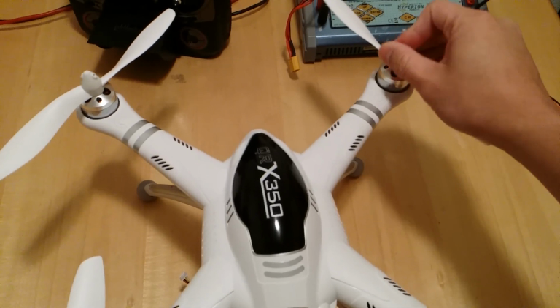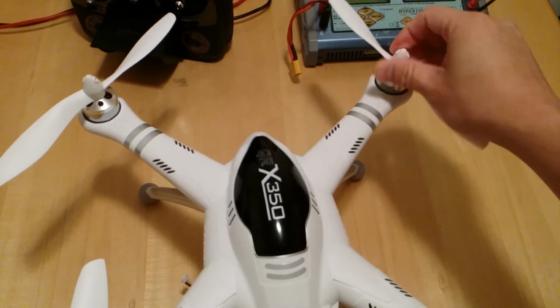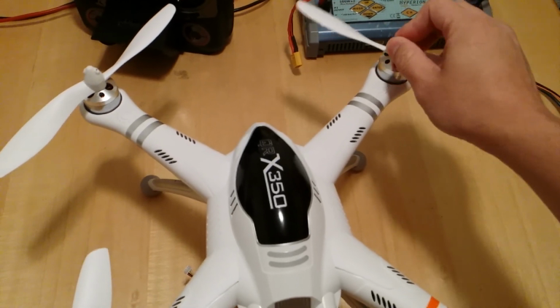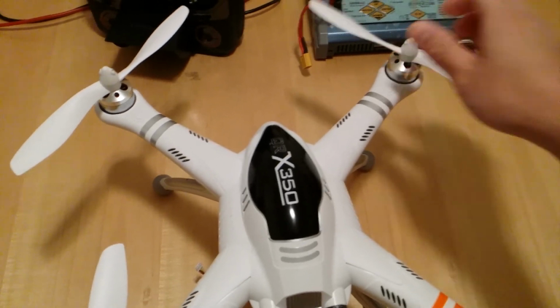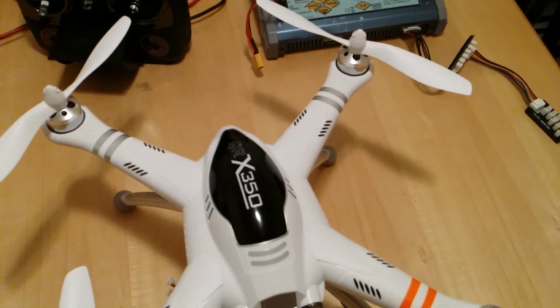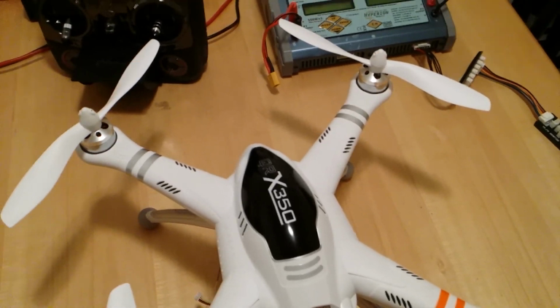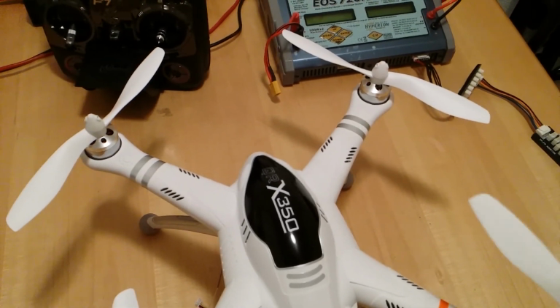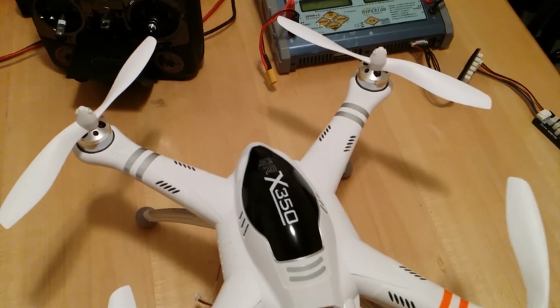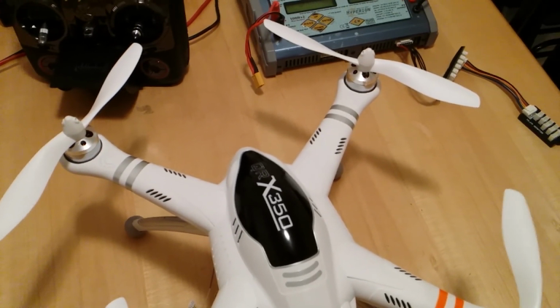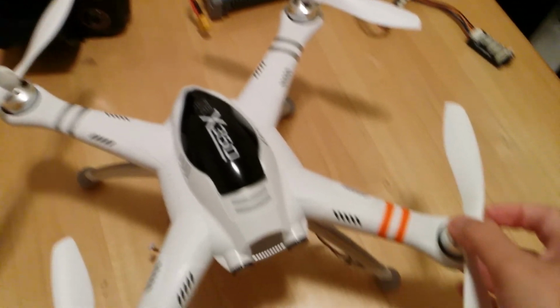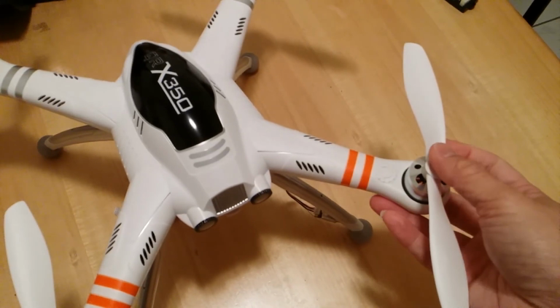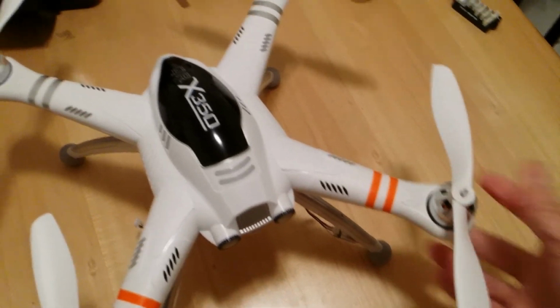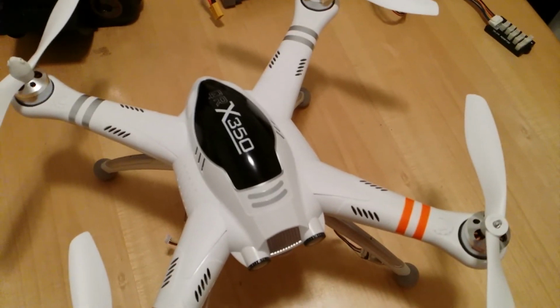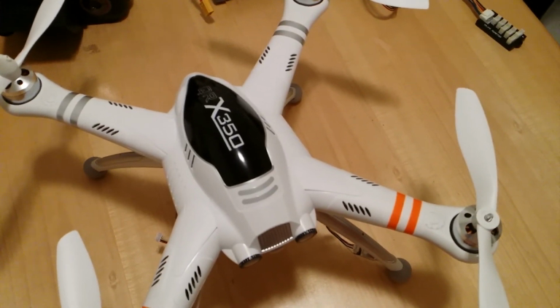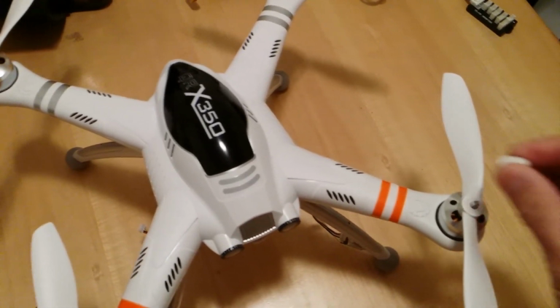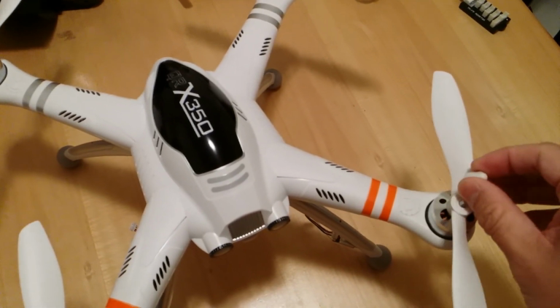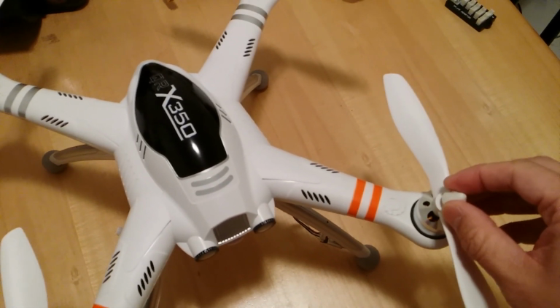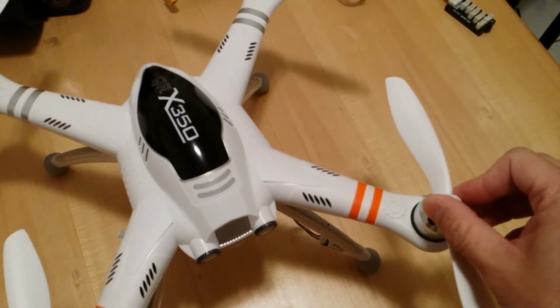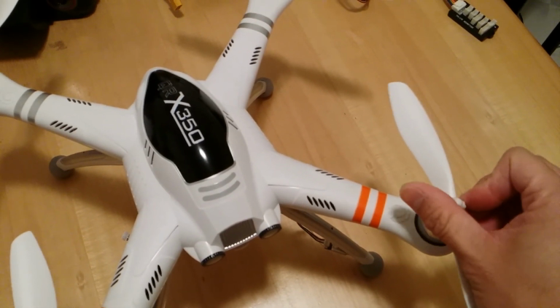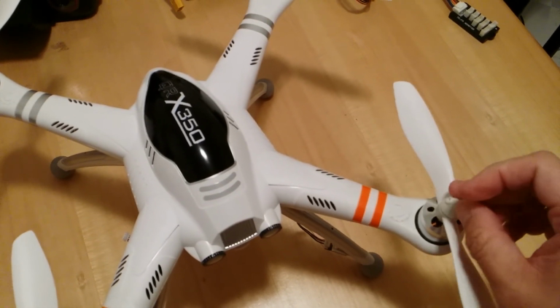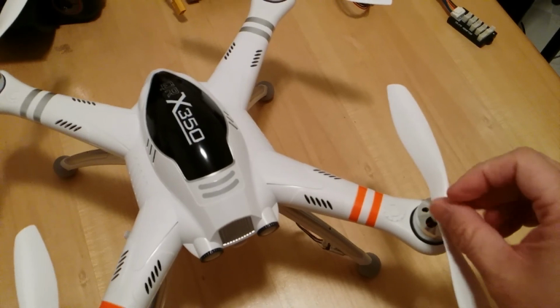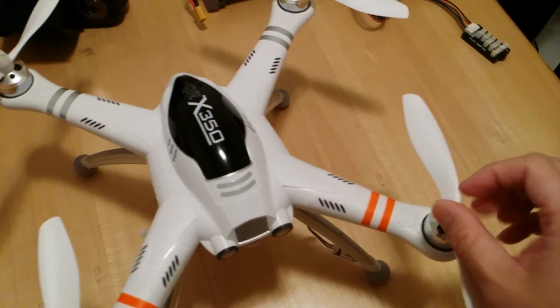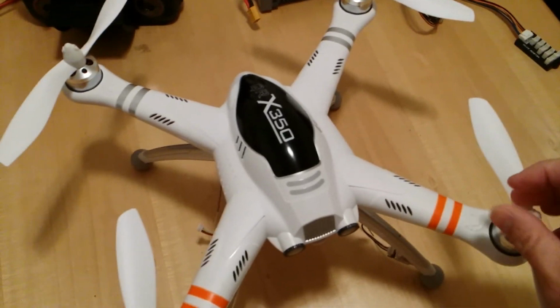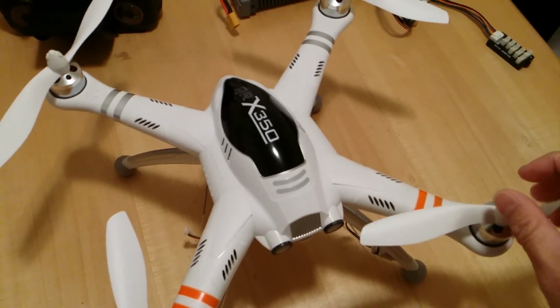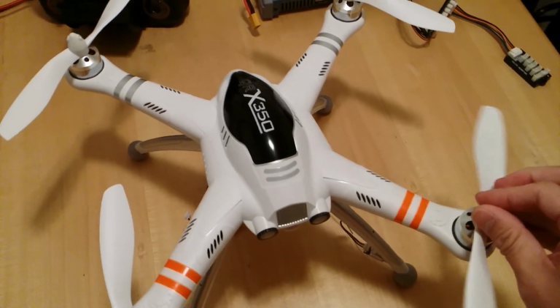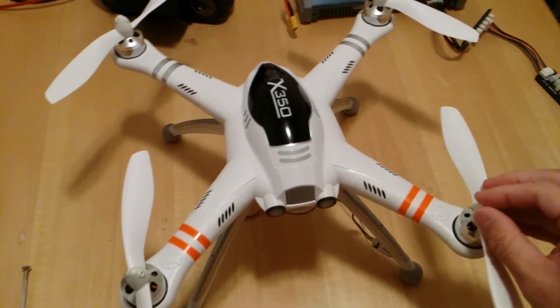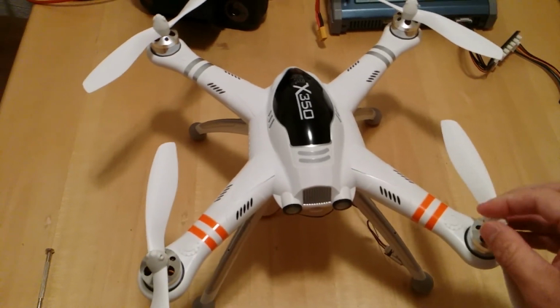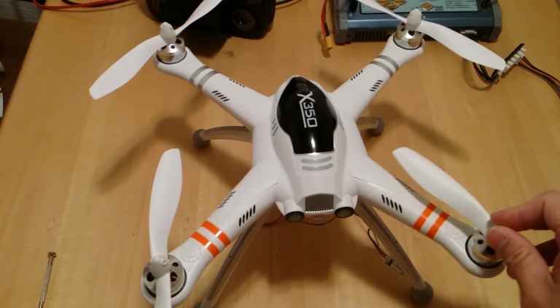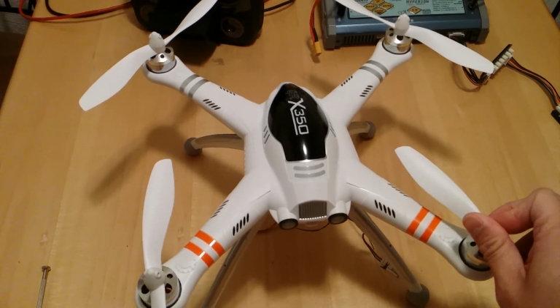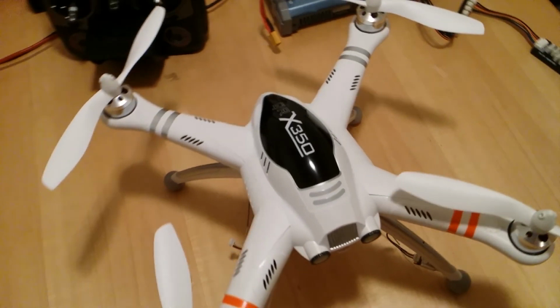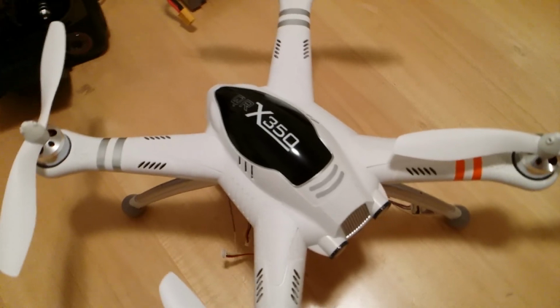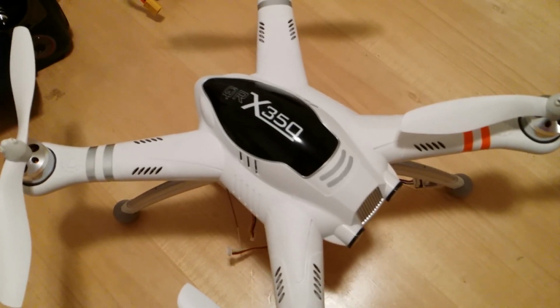Put that on, line this up straight, install this side — and there you go. That was a quick video showing how to install the propellers on the Walkera QRX350.